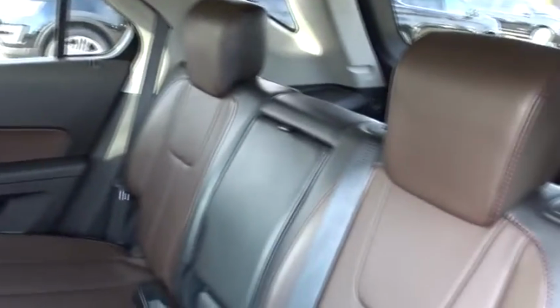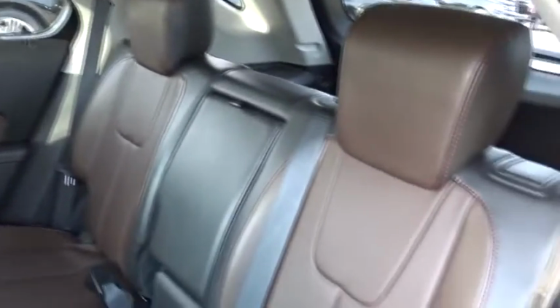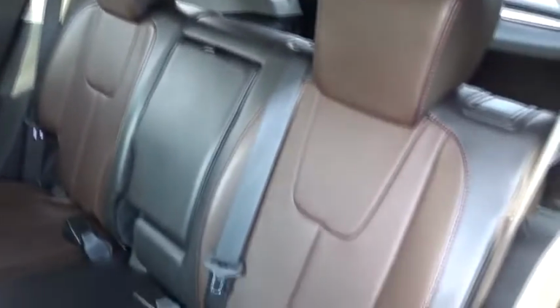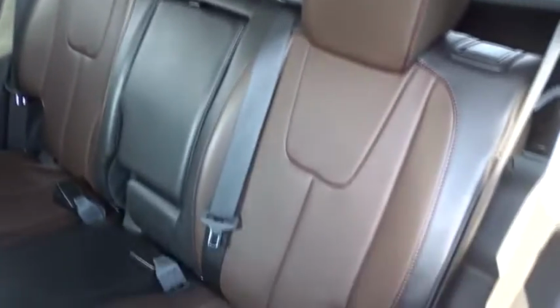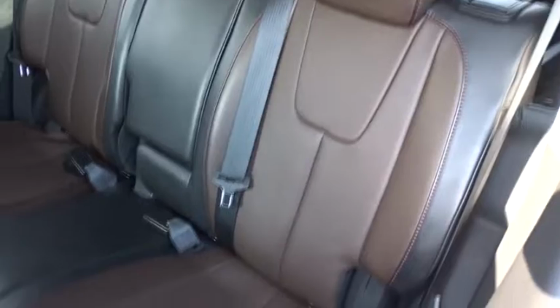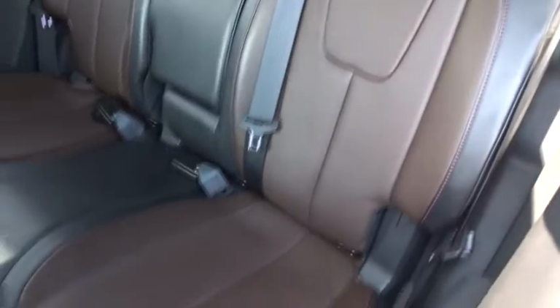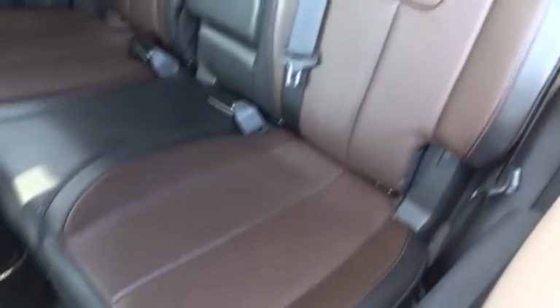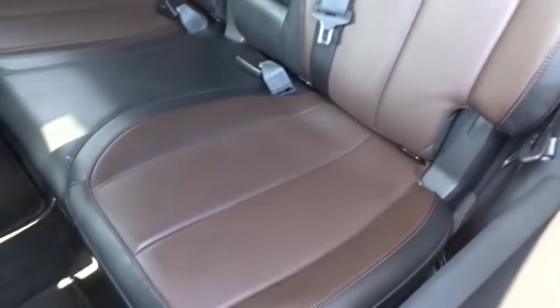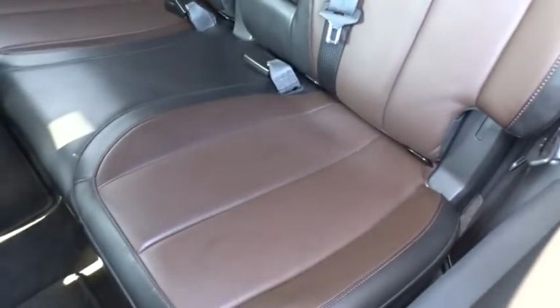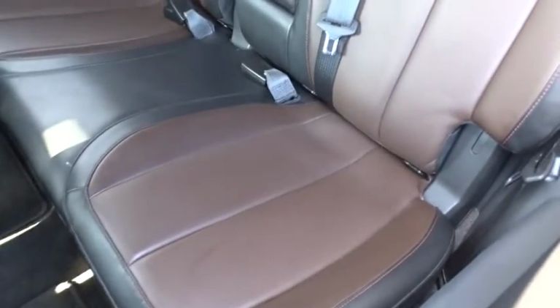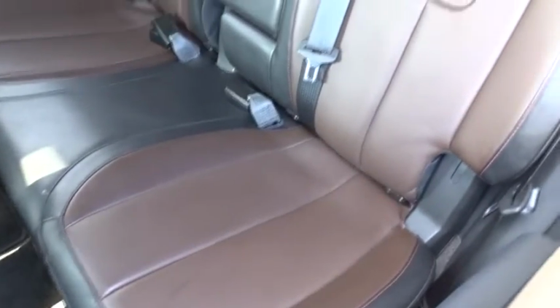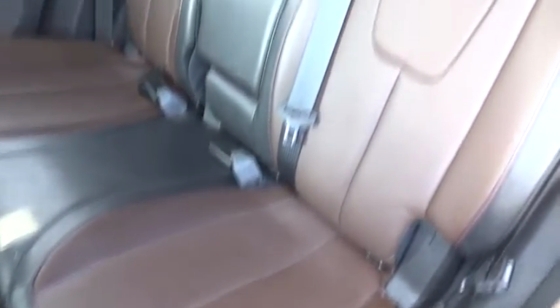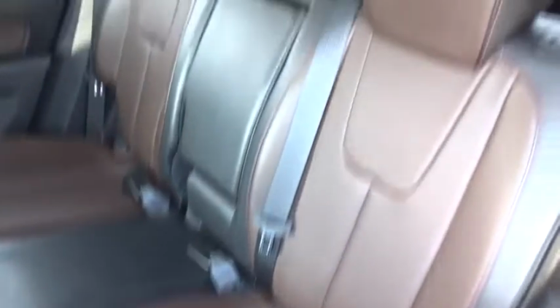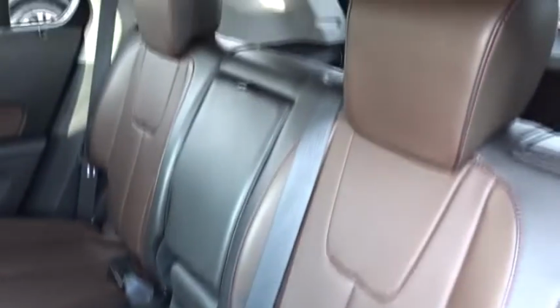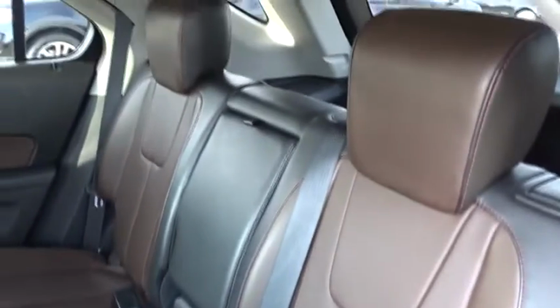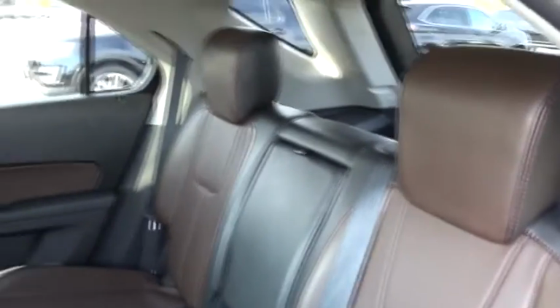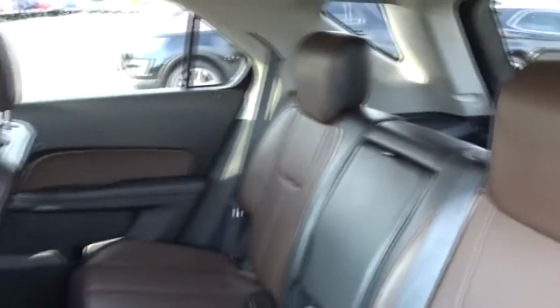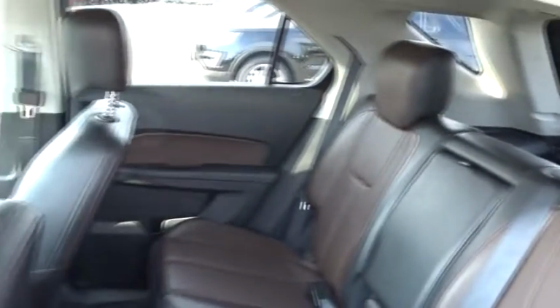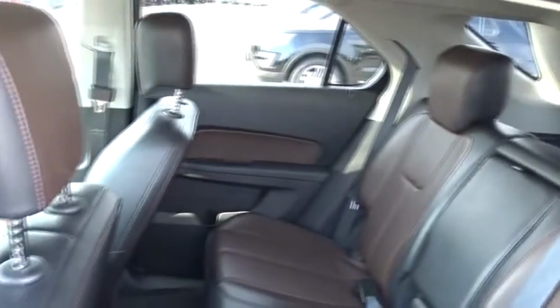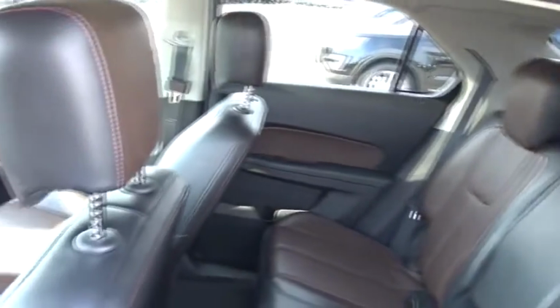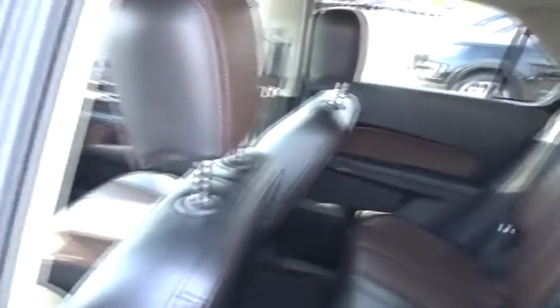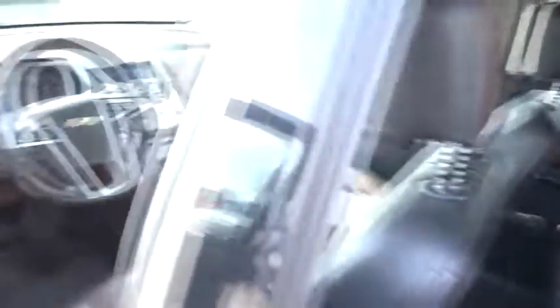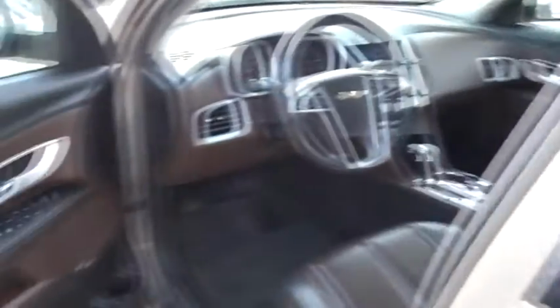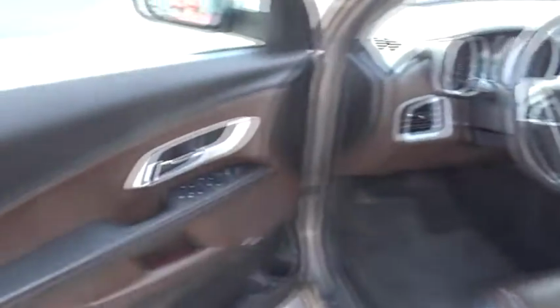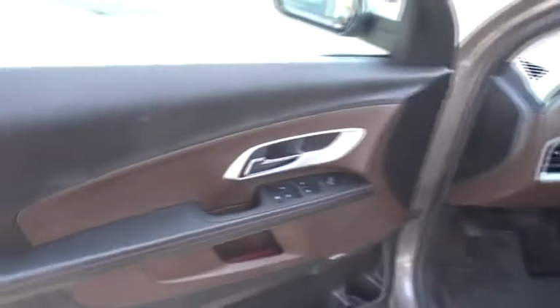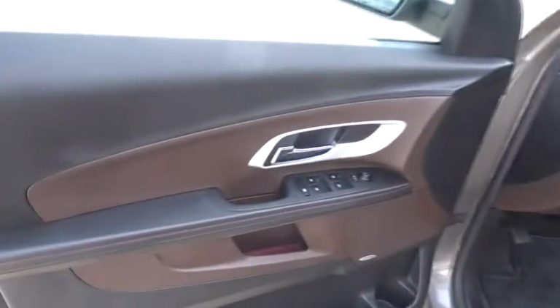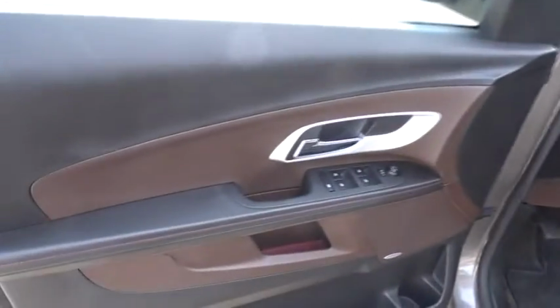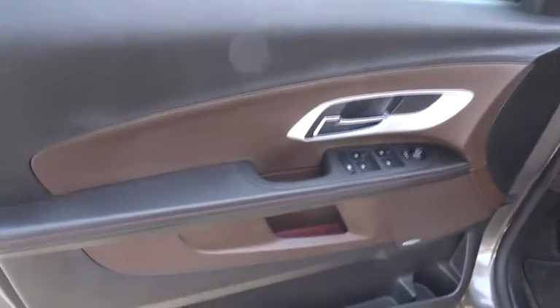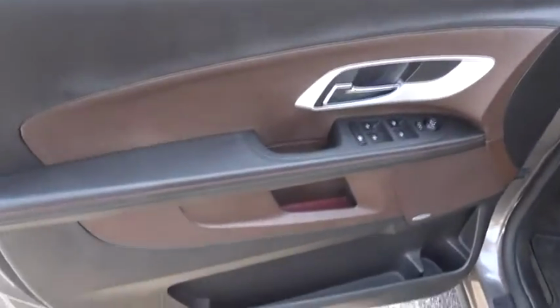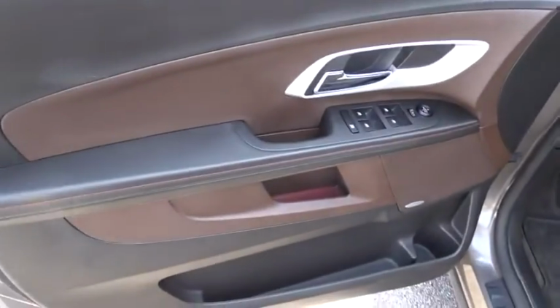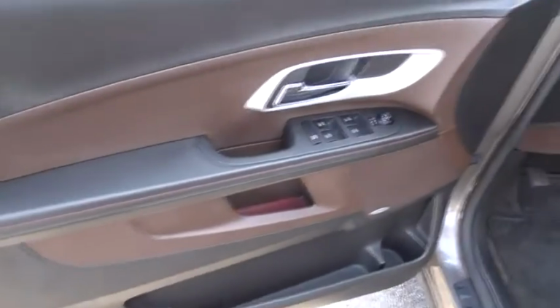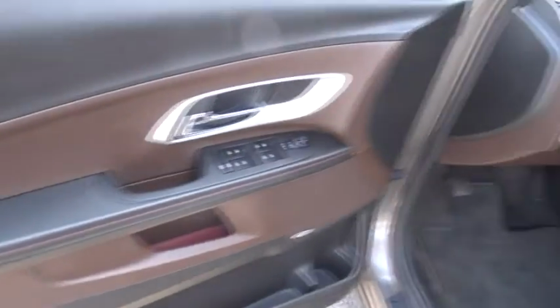Power door locks, OnStar one-year safe and sound service, chrome wheels, leather. Is love at first sight really possible? Let us know when you stop in.